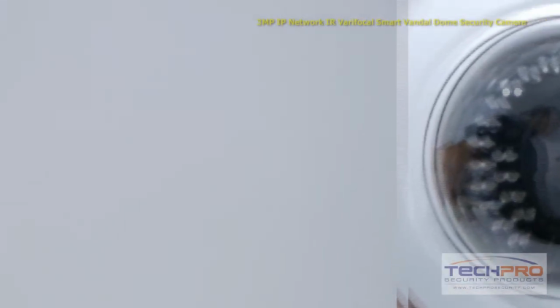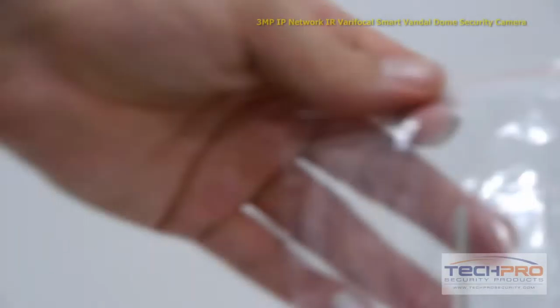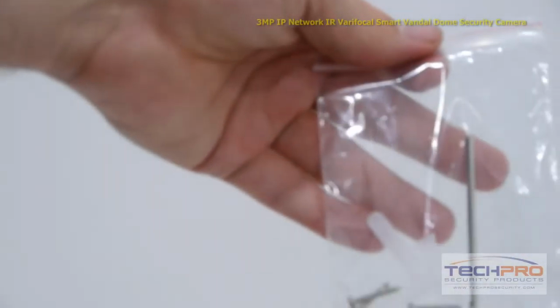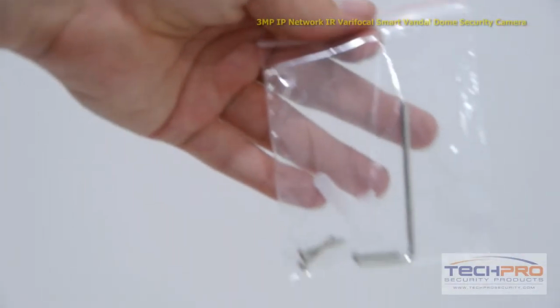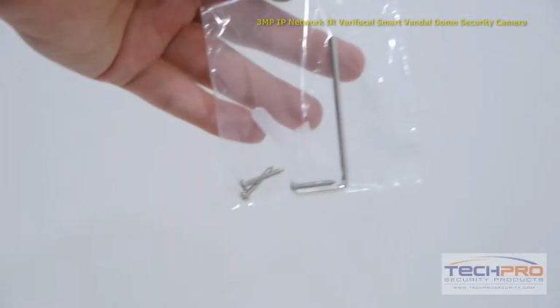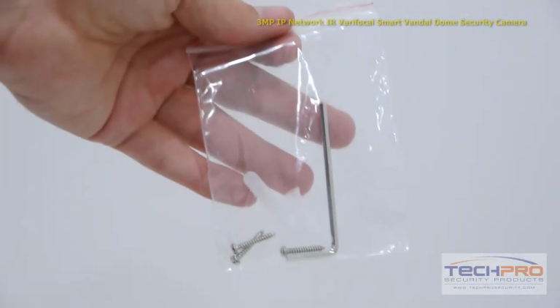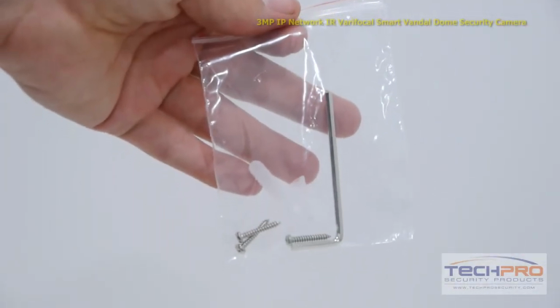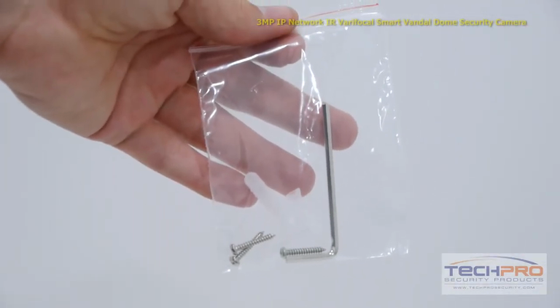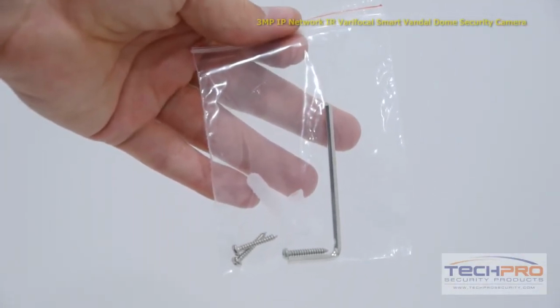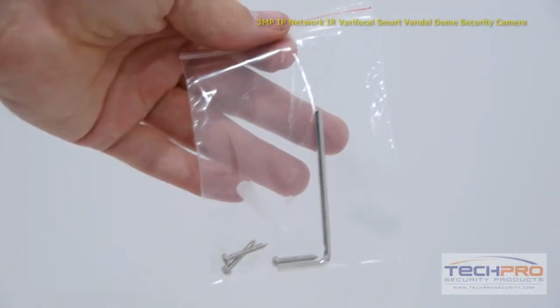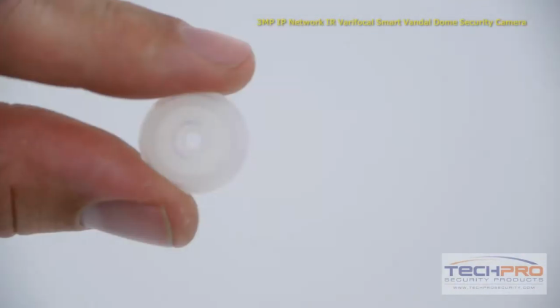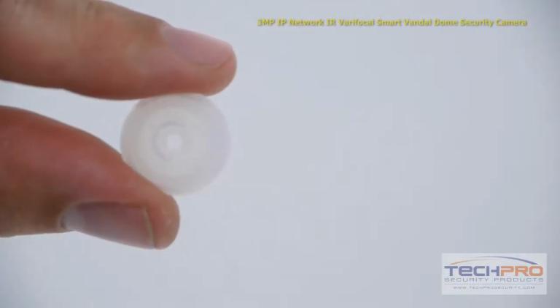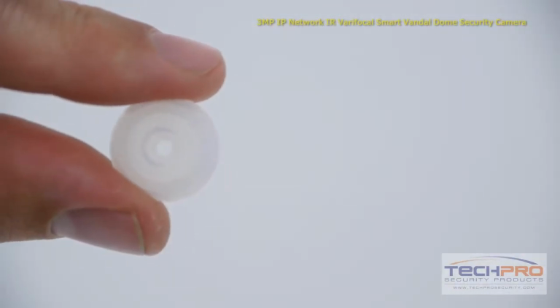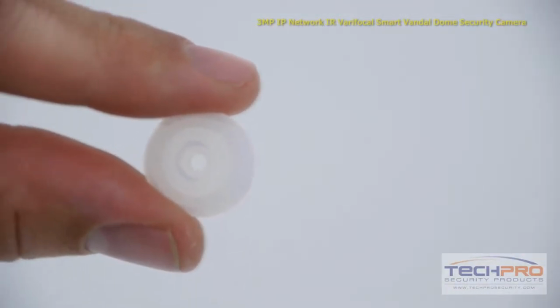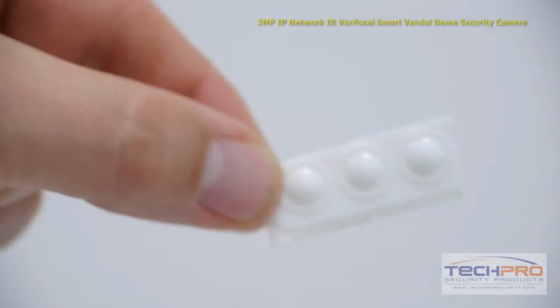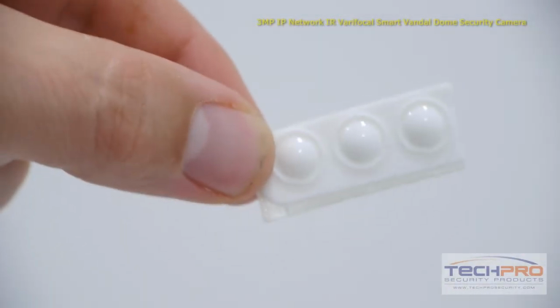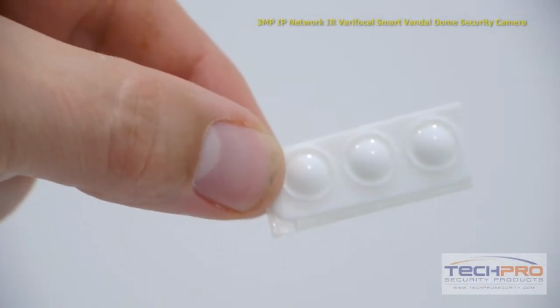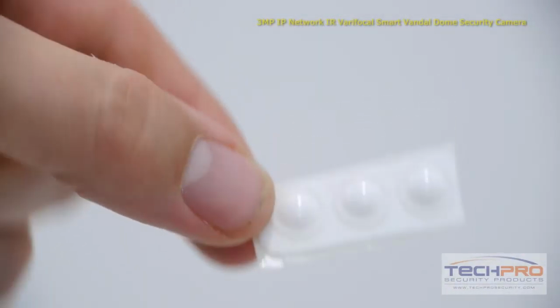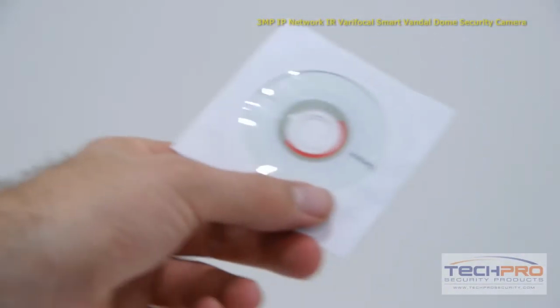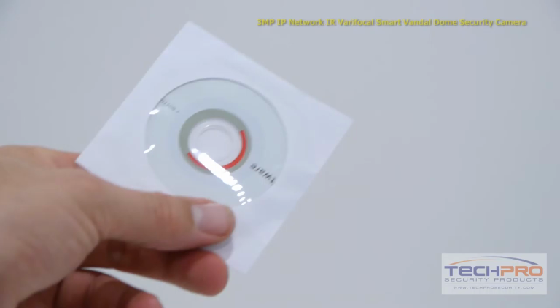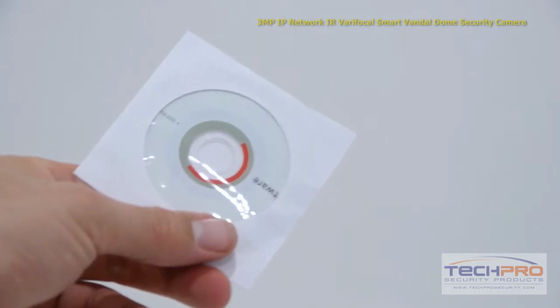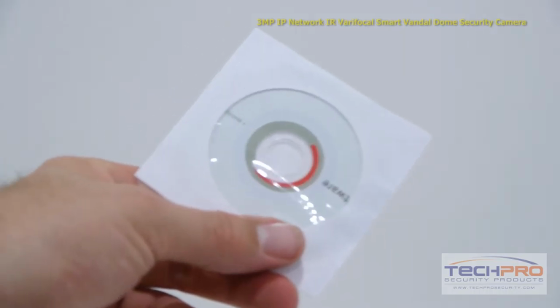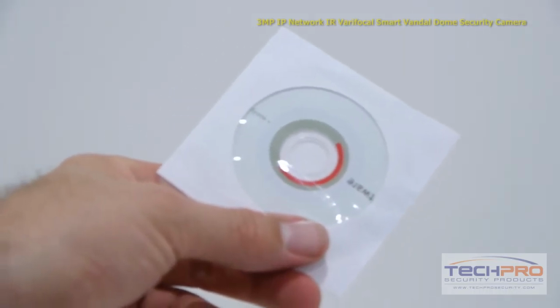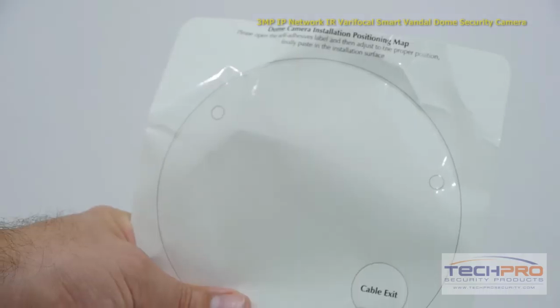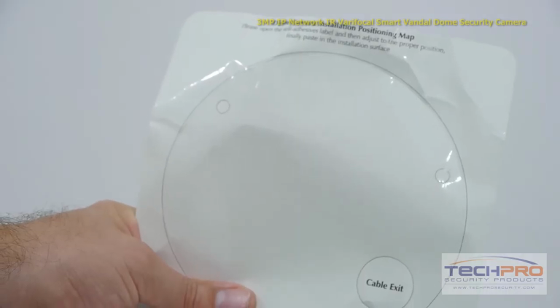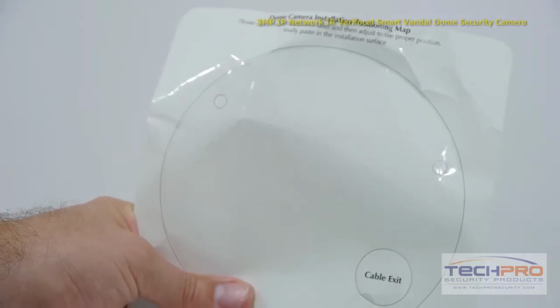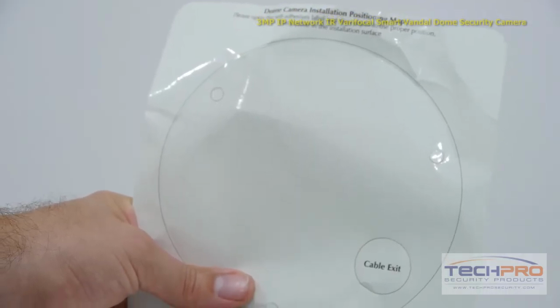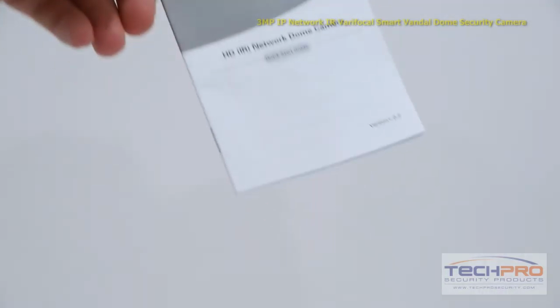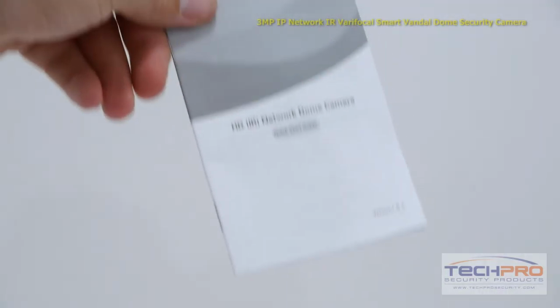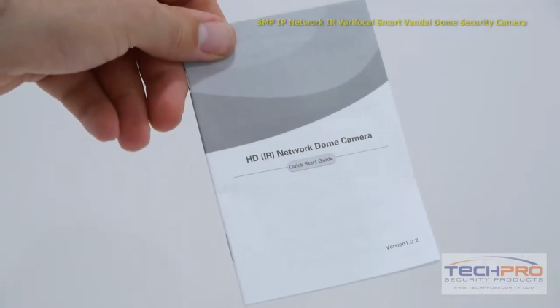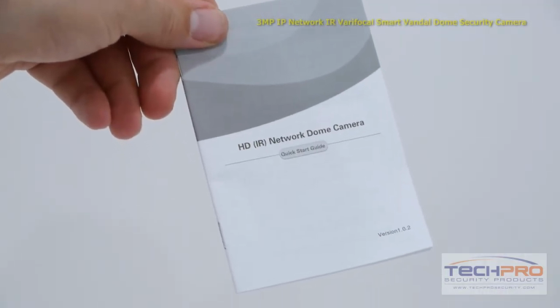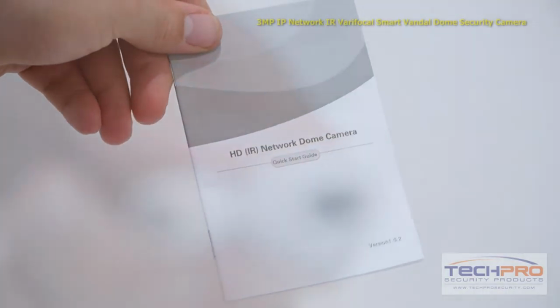Inside the box you'll find a bag of screws and an allen wrench, a power port weather seal and screw covers, an installation disc, a mounting template, and an instruction manual.